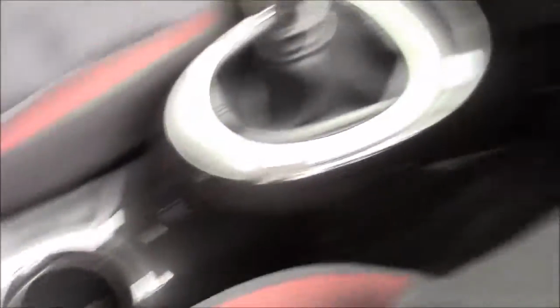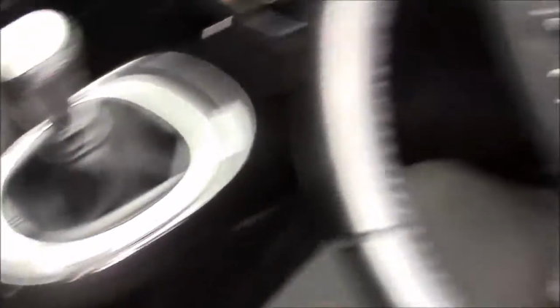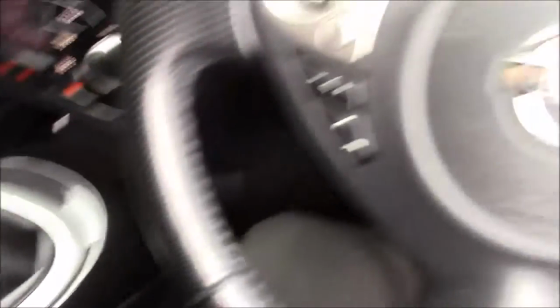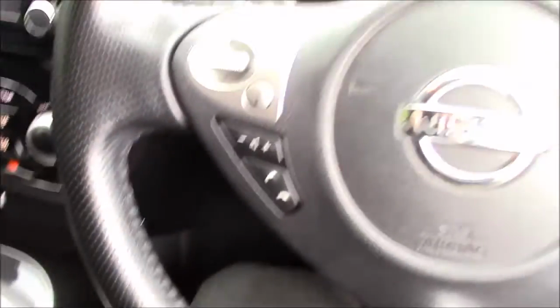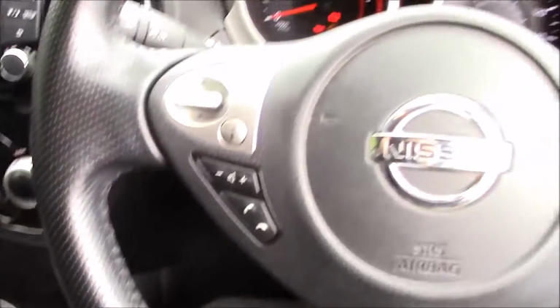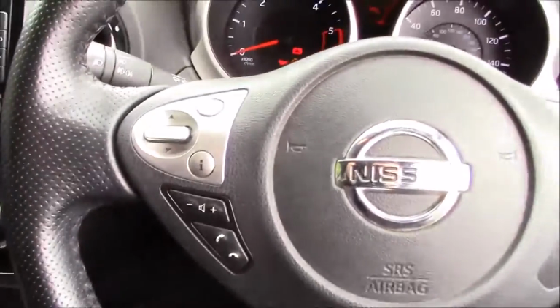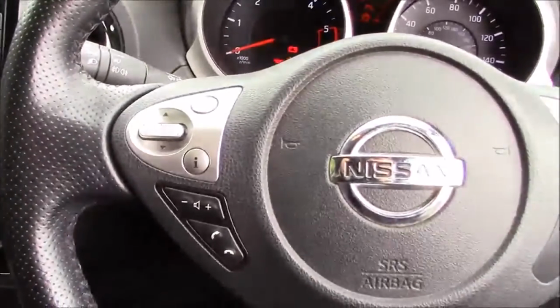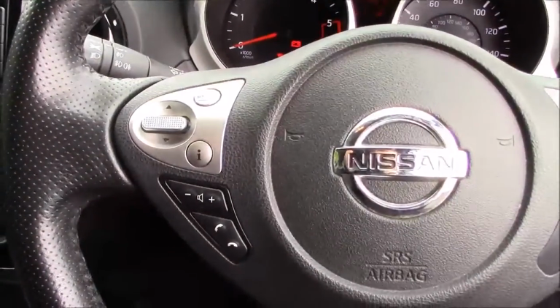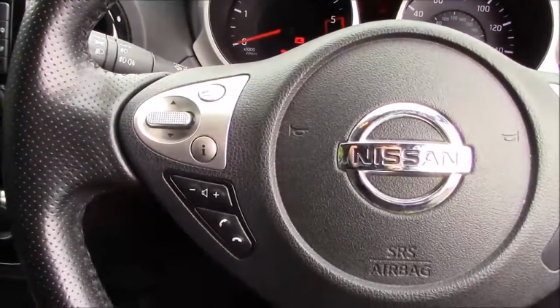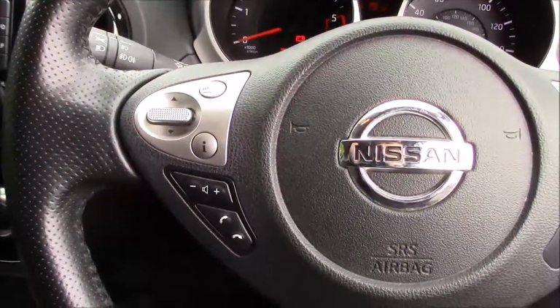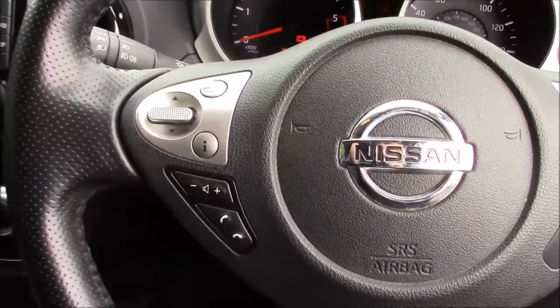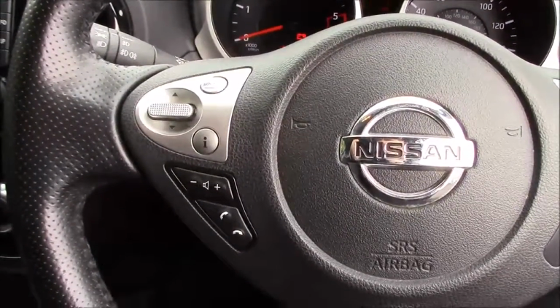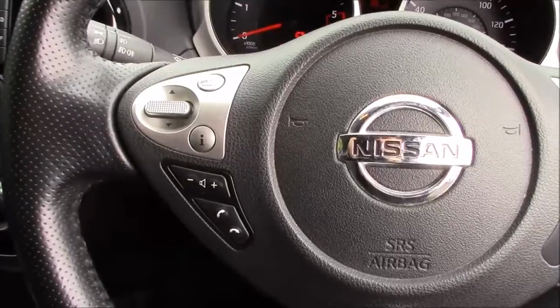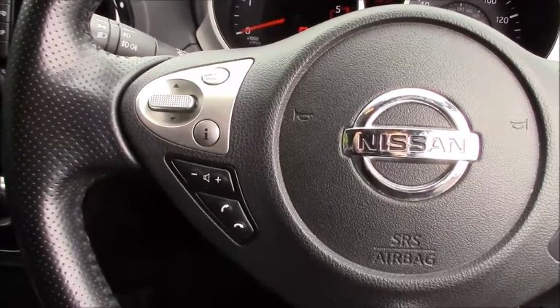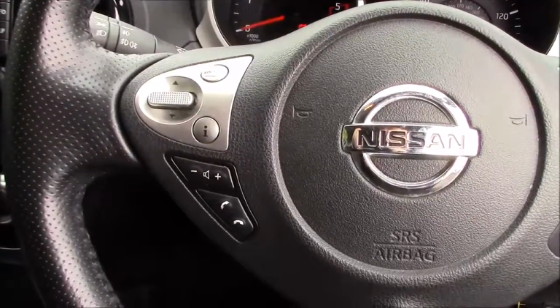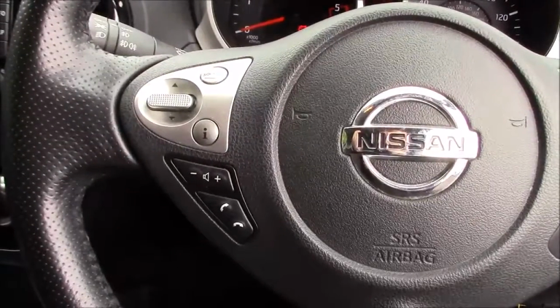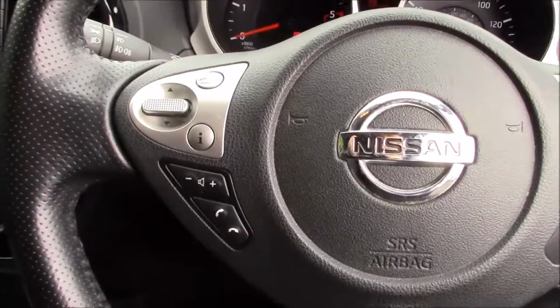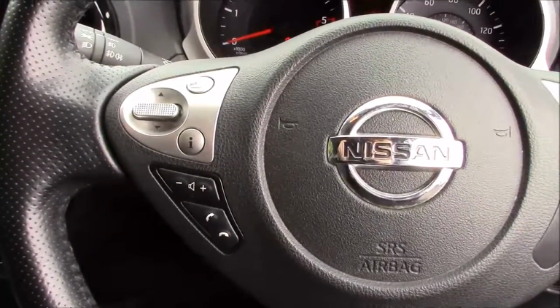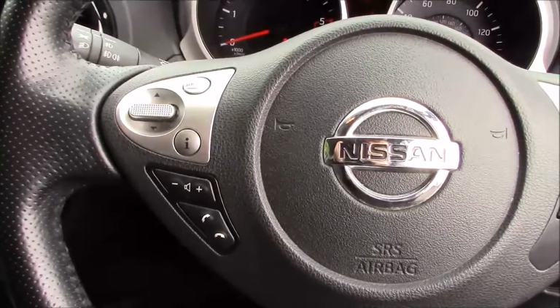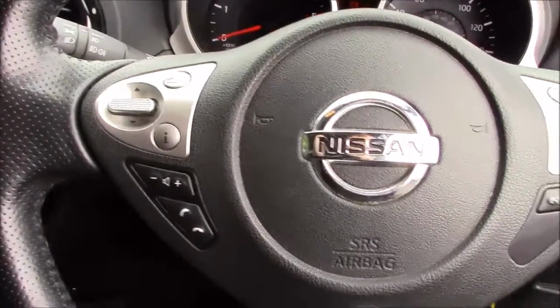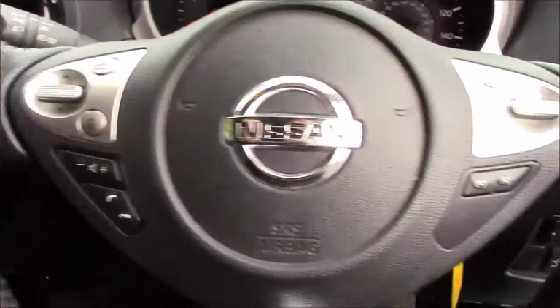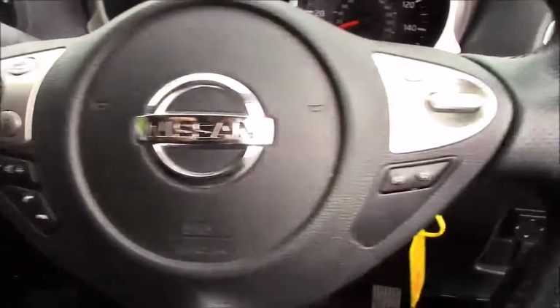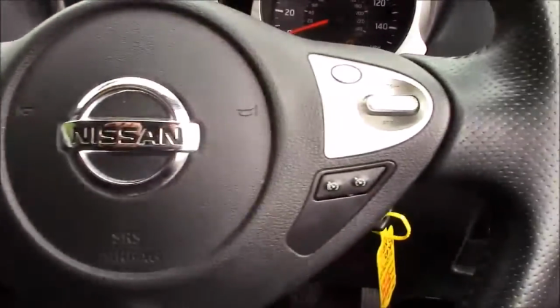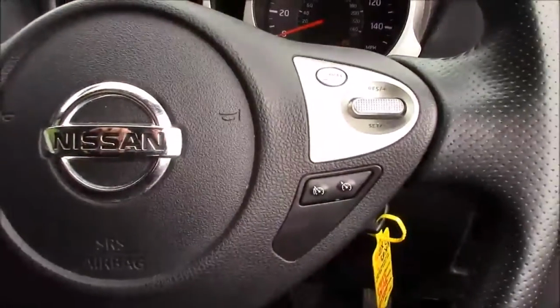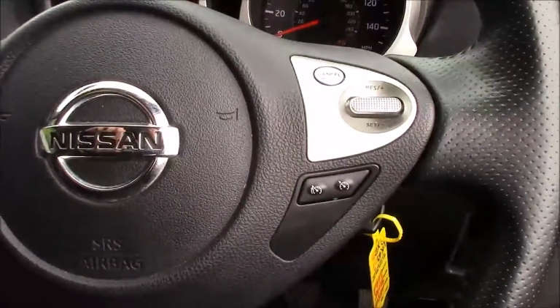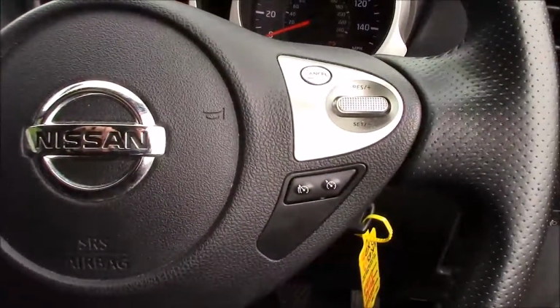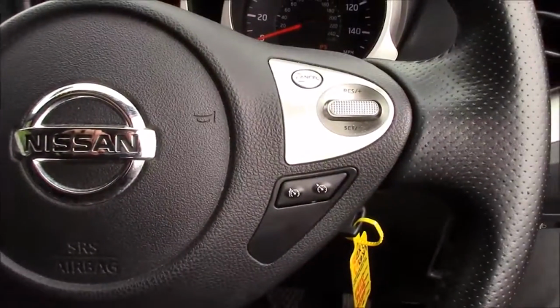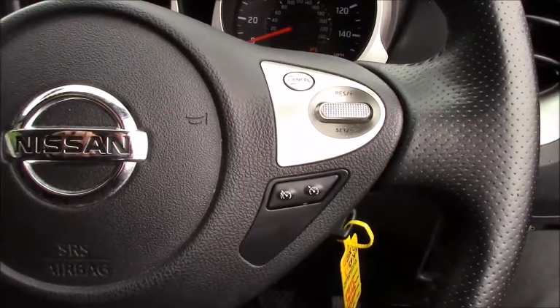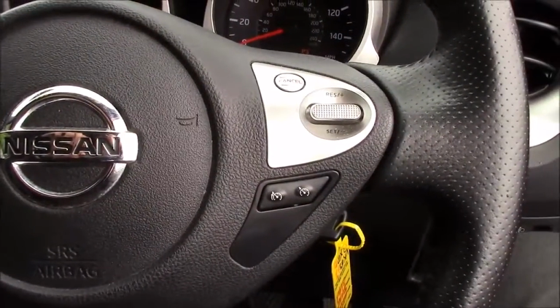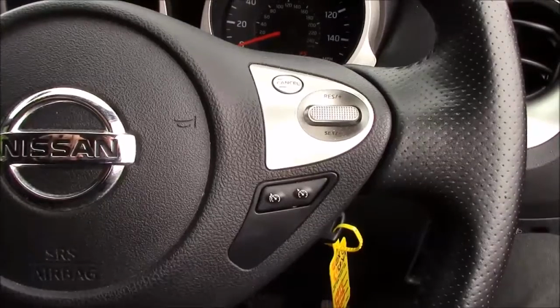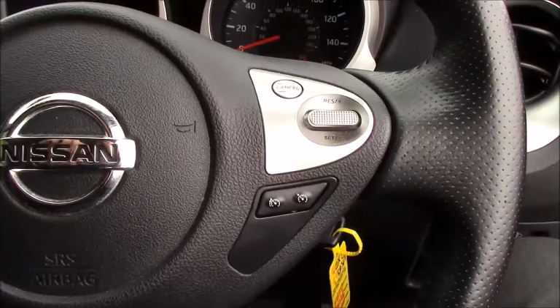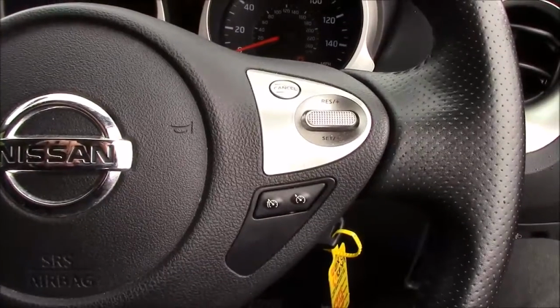Taking a look at the steering wheel, on the left hand side you have the buttons for Bluetooth phone connectivity and the volume and audio controls. On the right hand side you have the speed limiter and the cruise control.